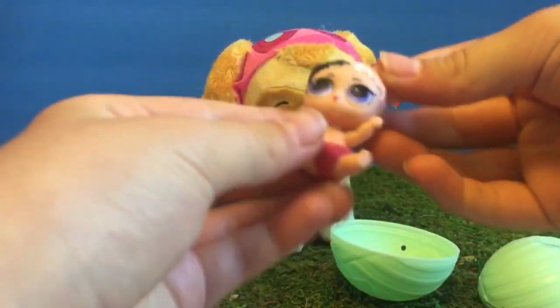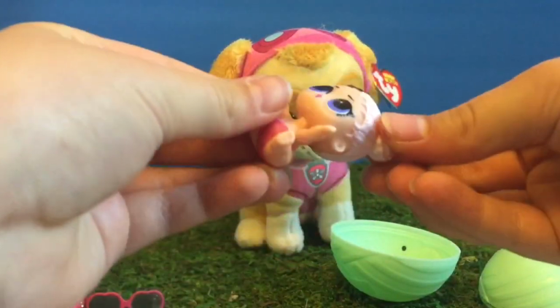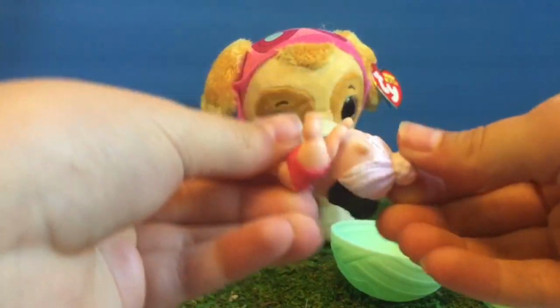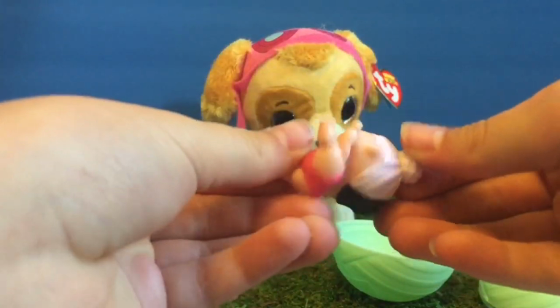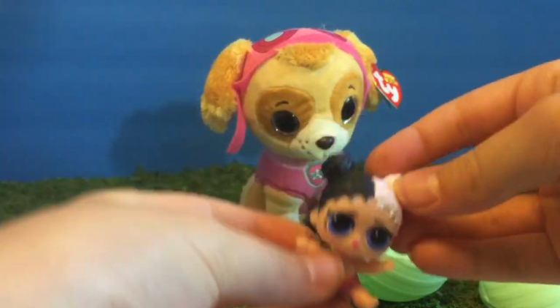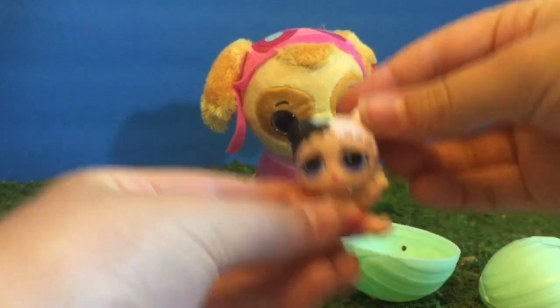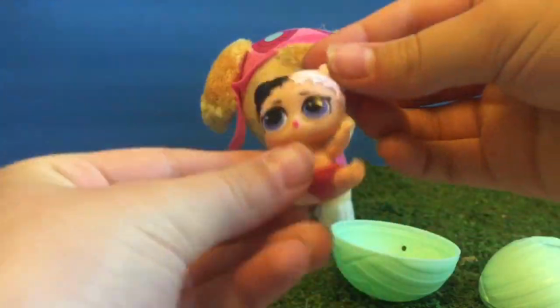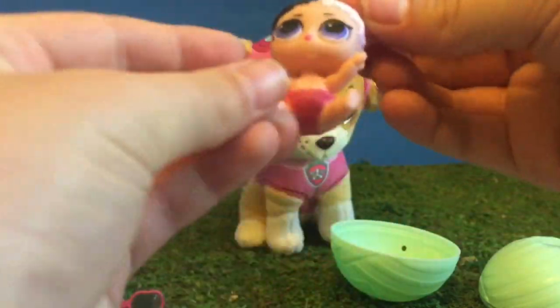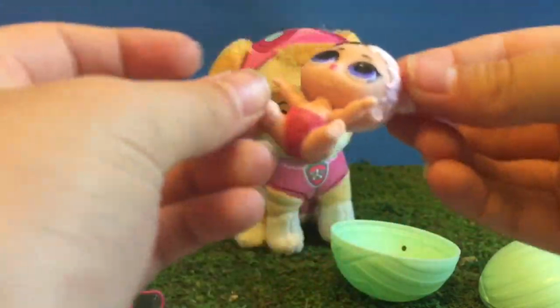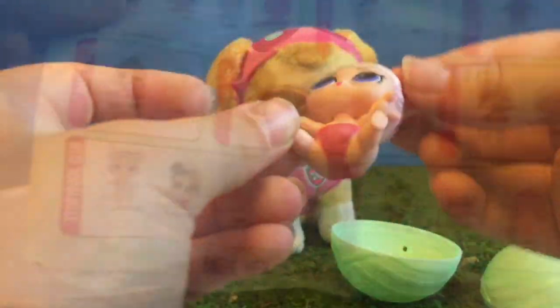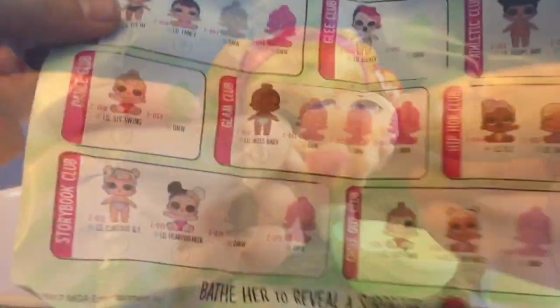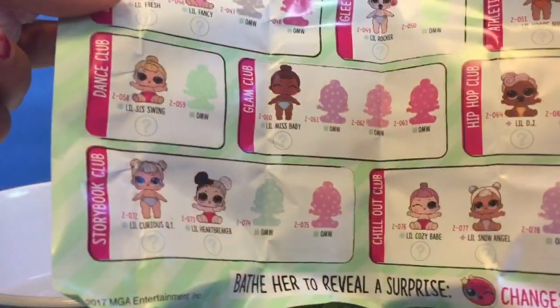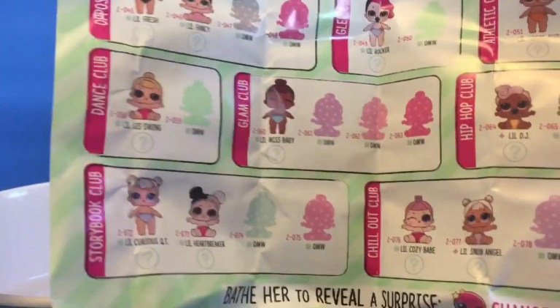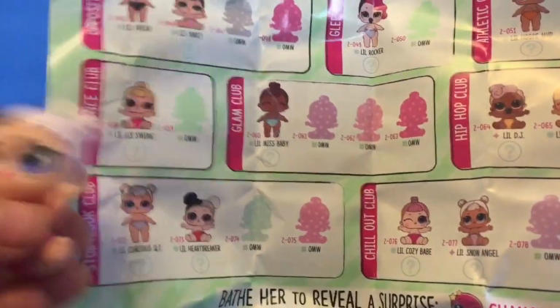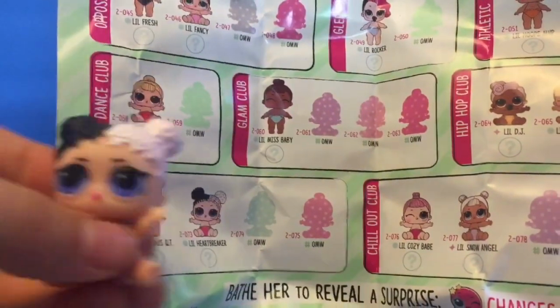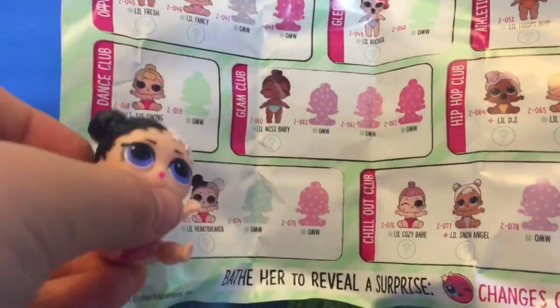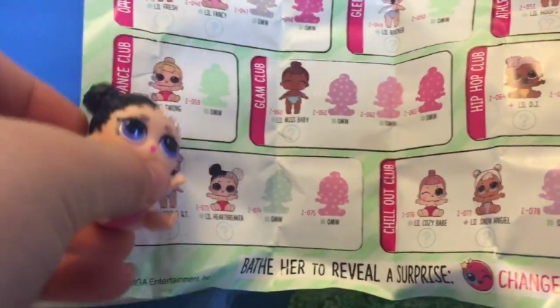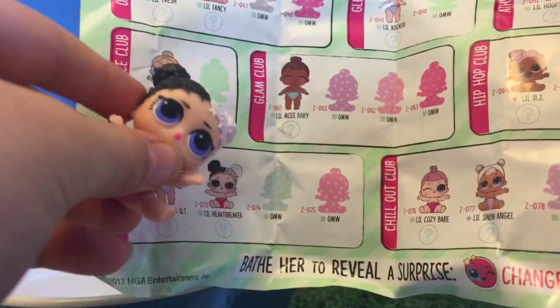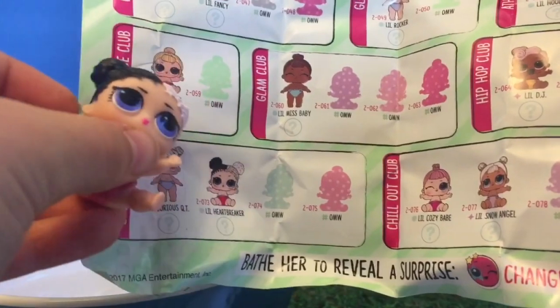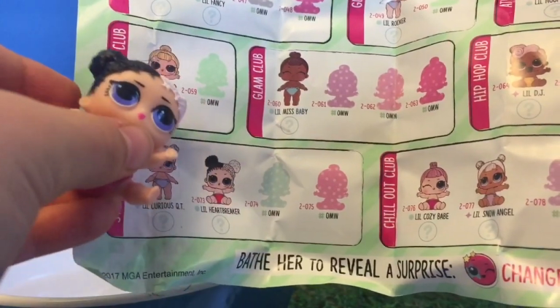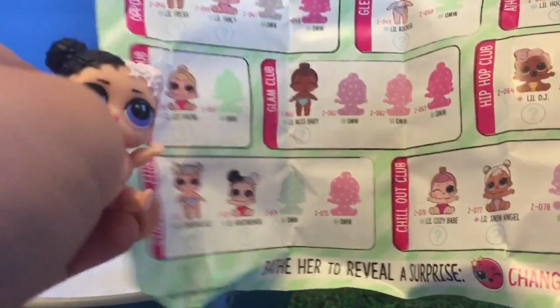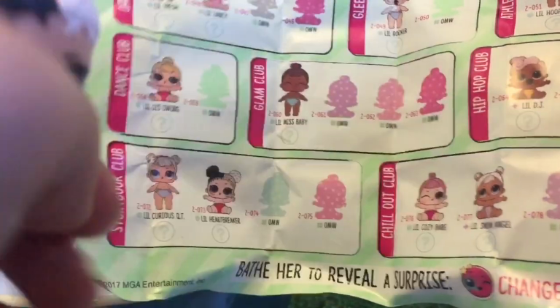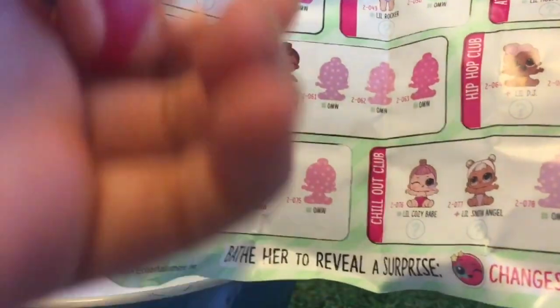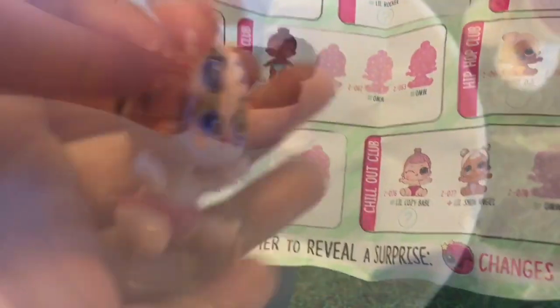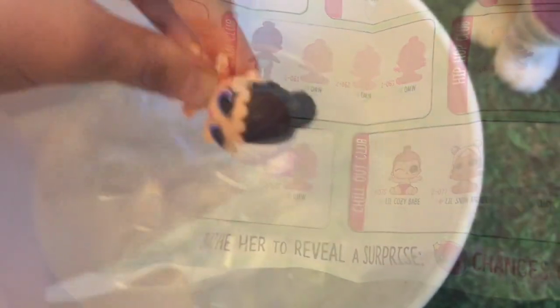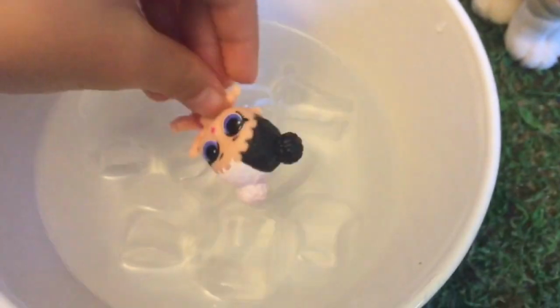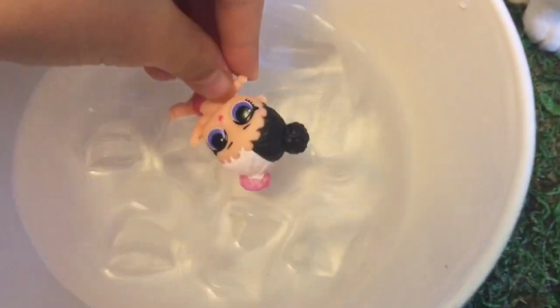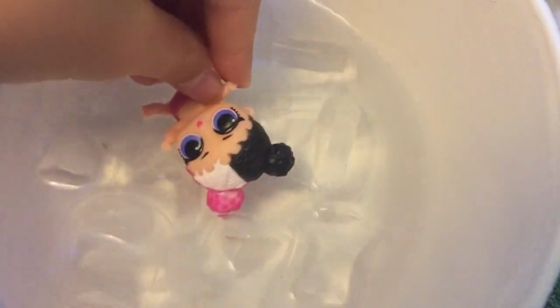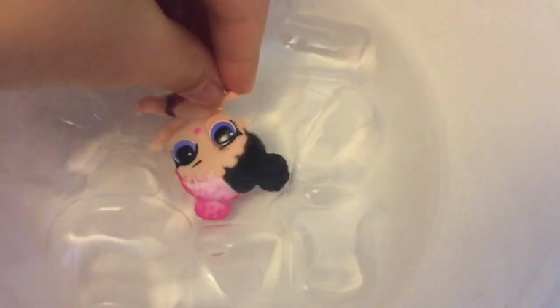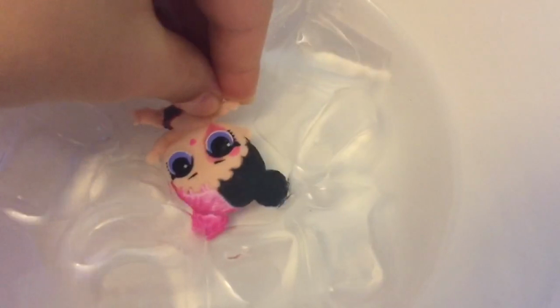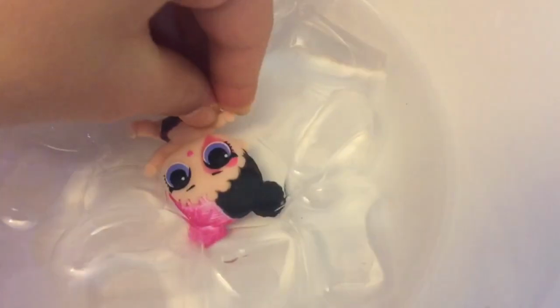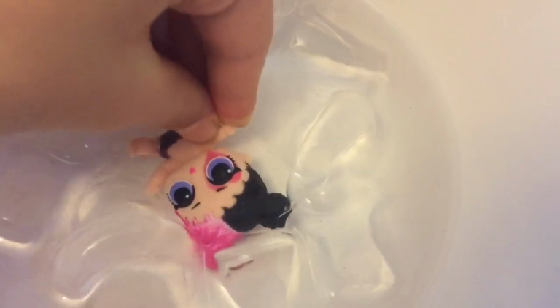Oh she's super cute! She has black and white hair, and her name is Little Heartbreaker. Now let's give her a bath and see what color she turns.